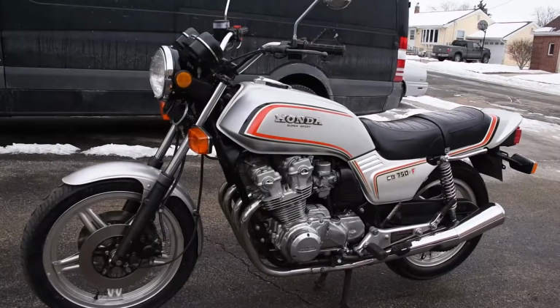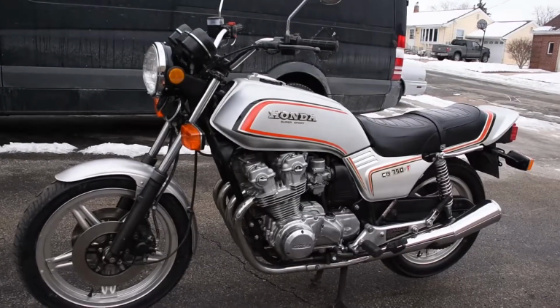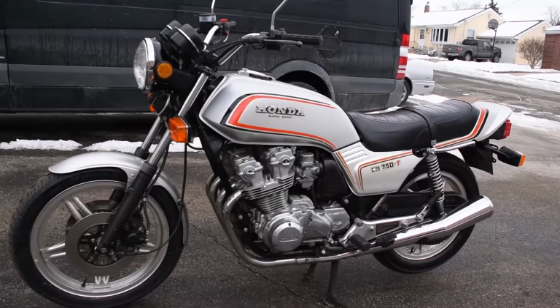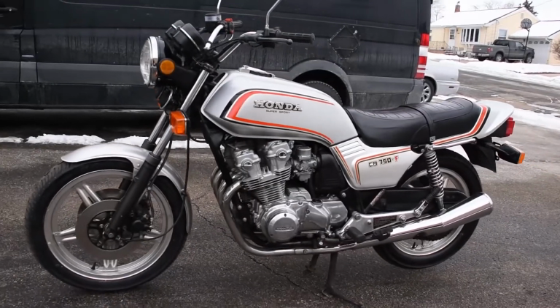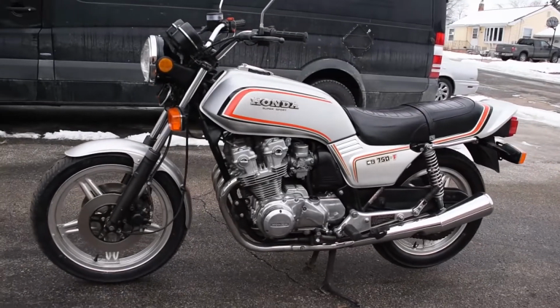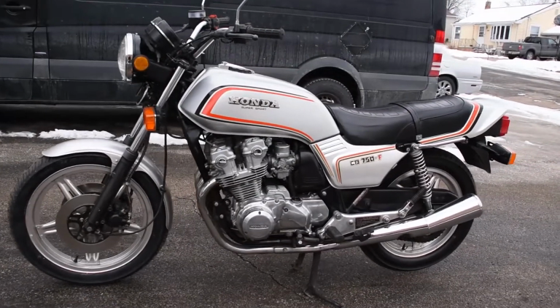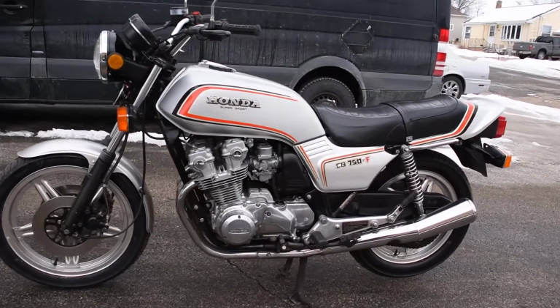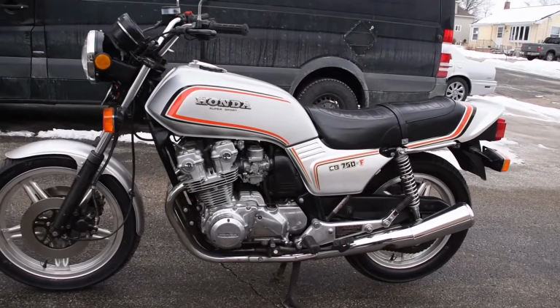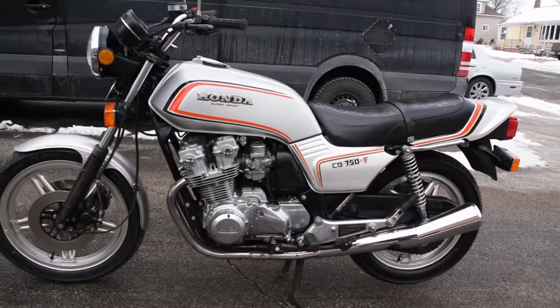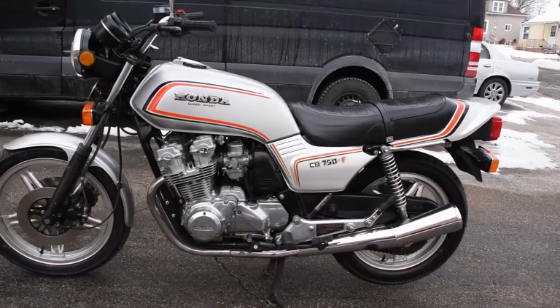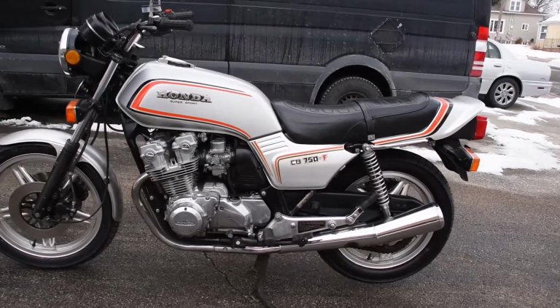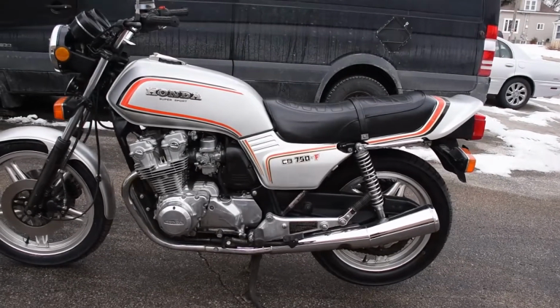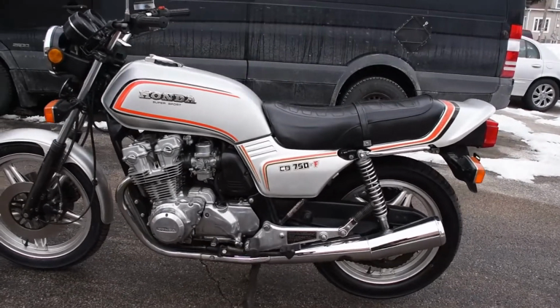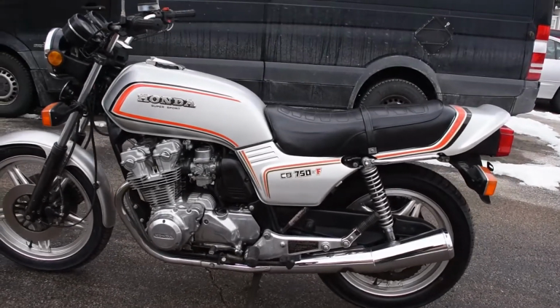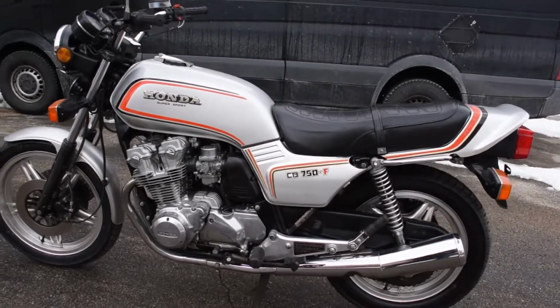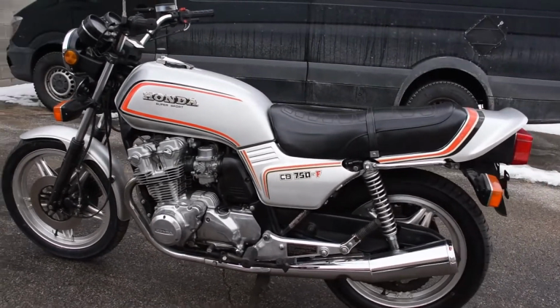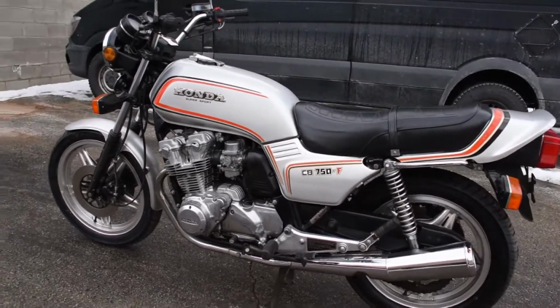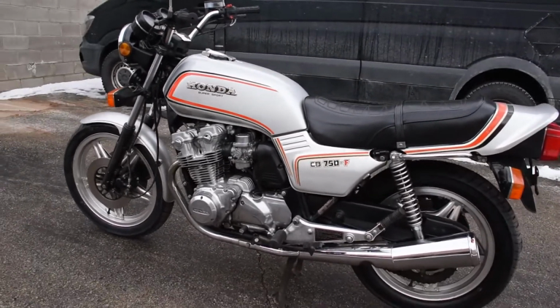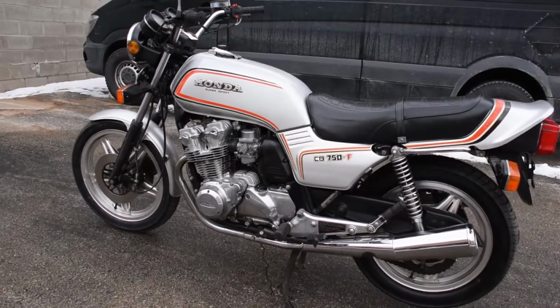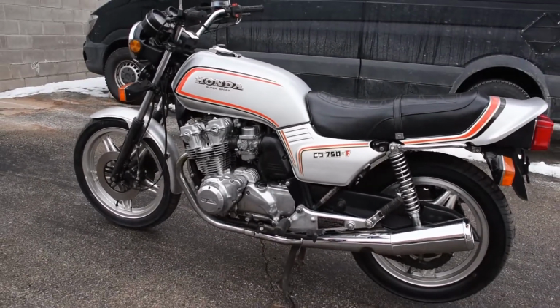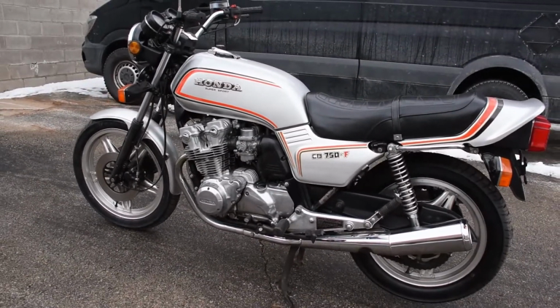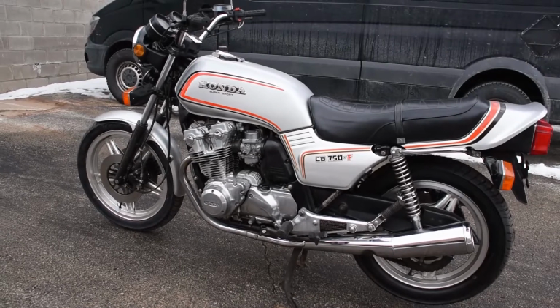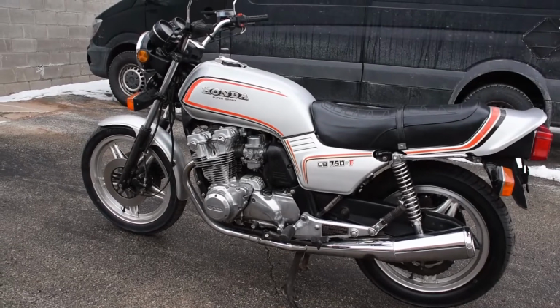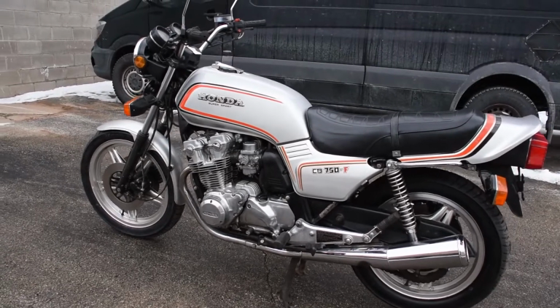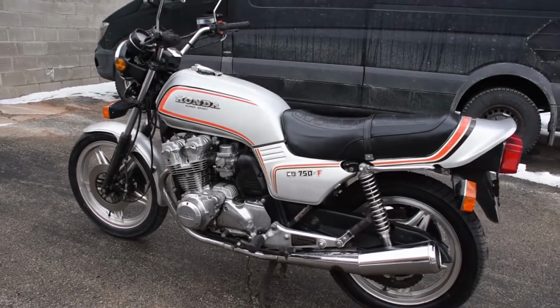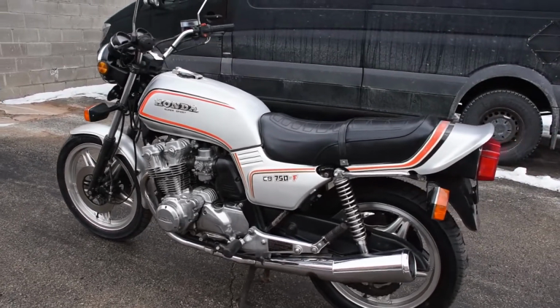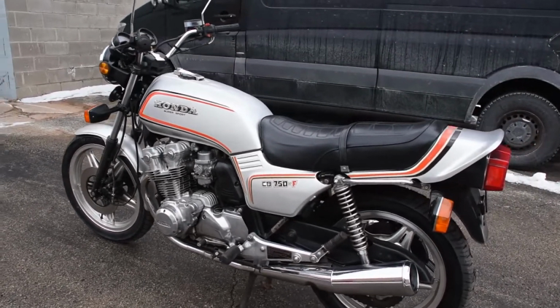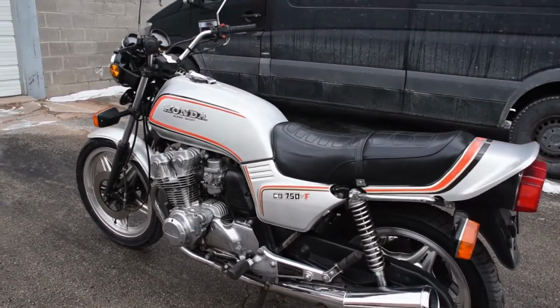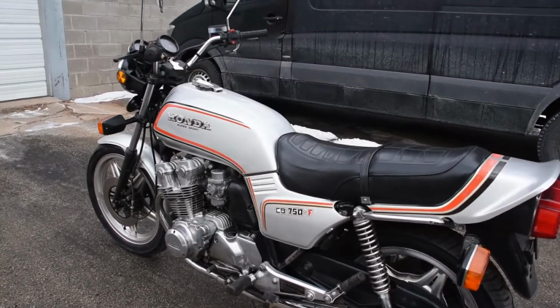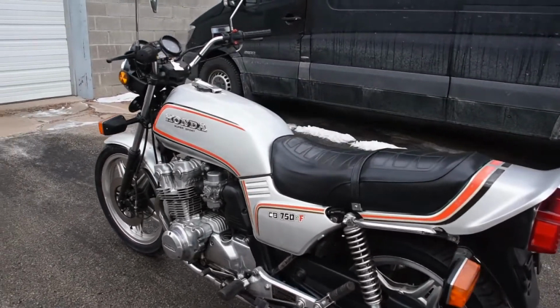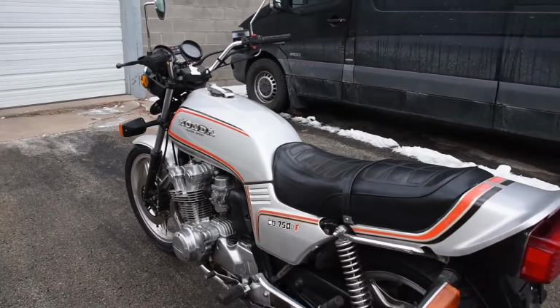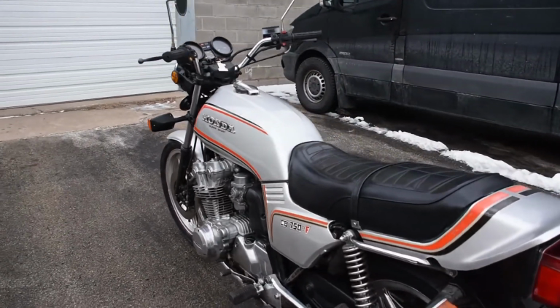In preparation for the sale, we have serviced the machine. It has new tires front and rear, new battery, spark plugs, oil change, new fuel hoses, a once-over on the carburetors — basically a once-over on all major systems.